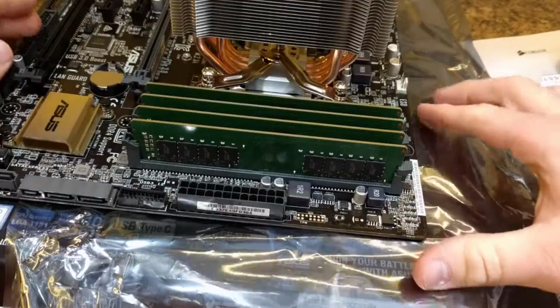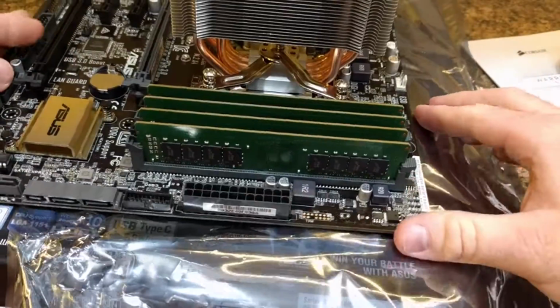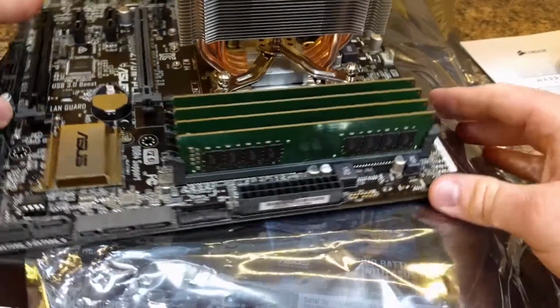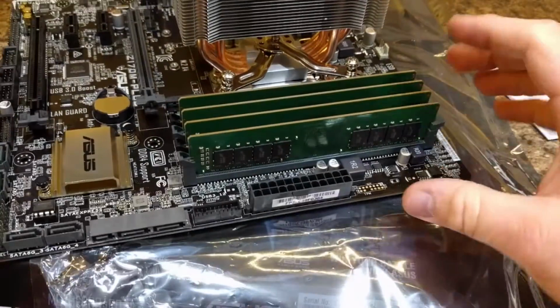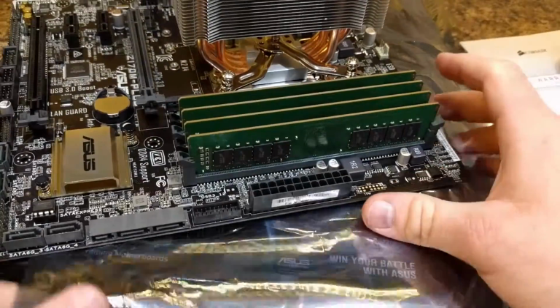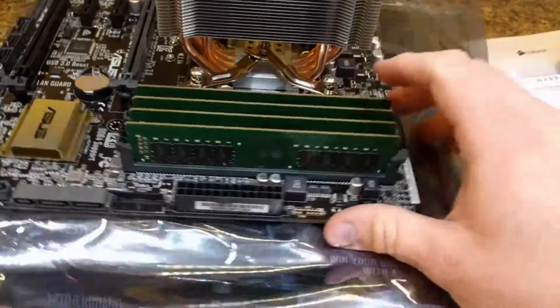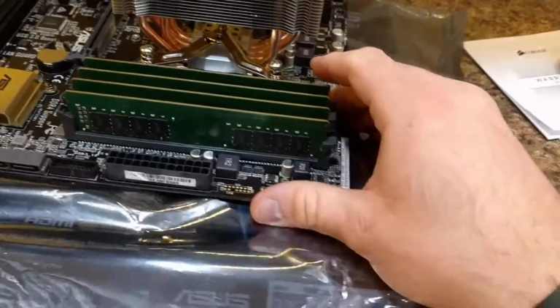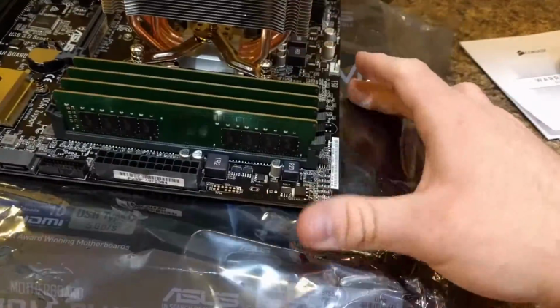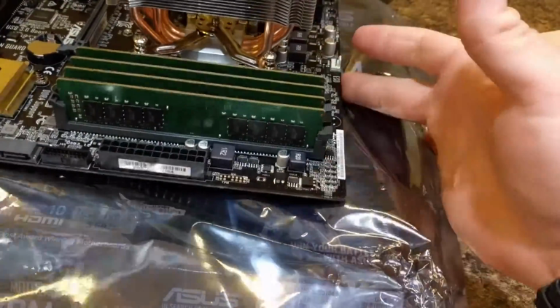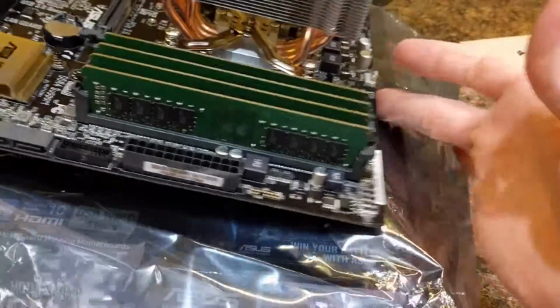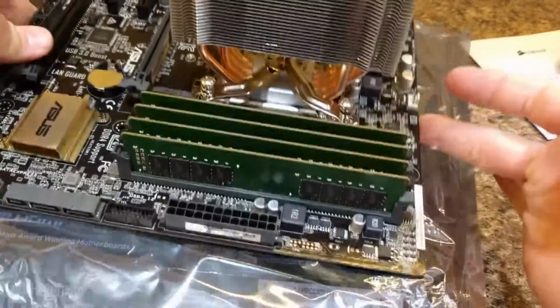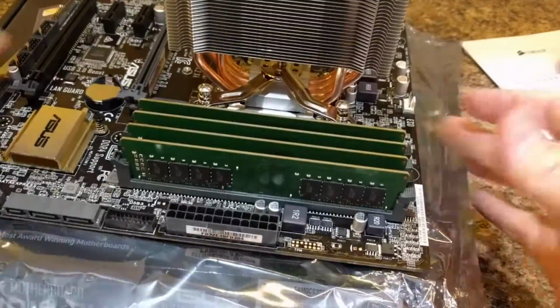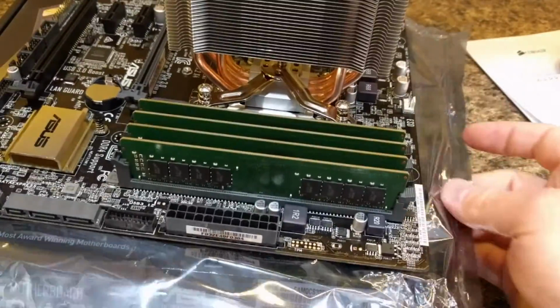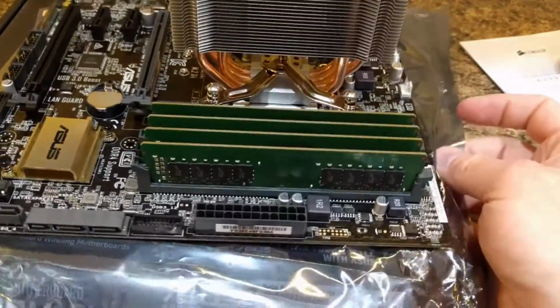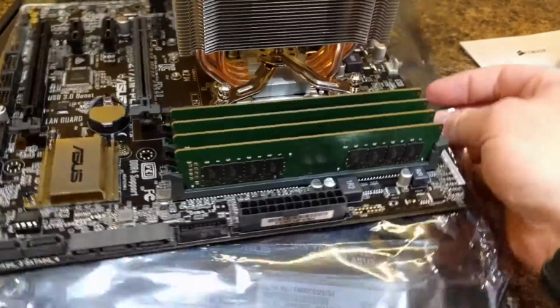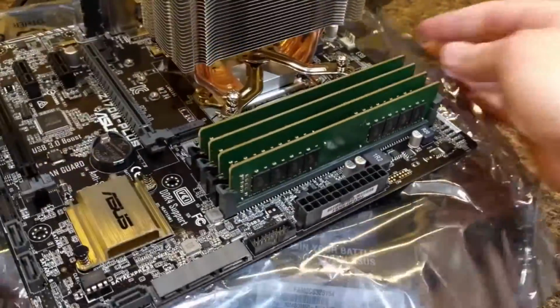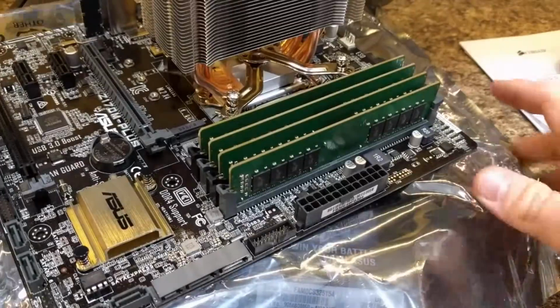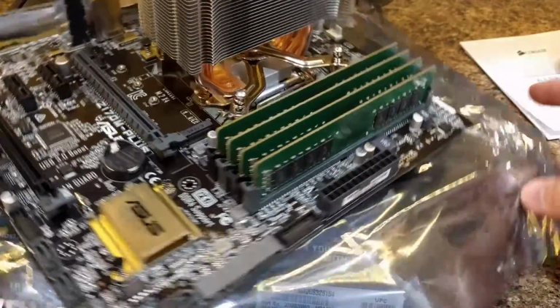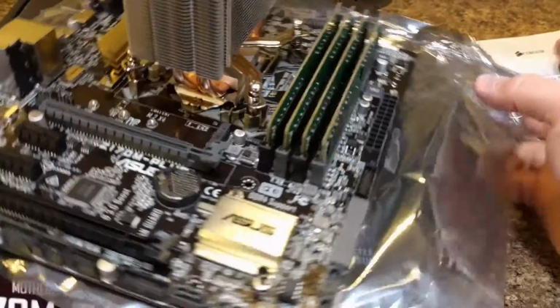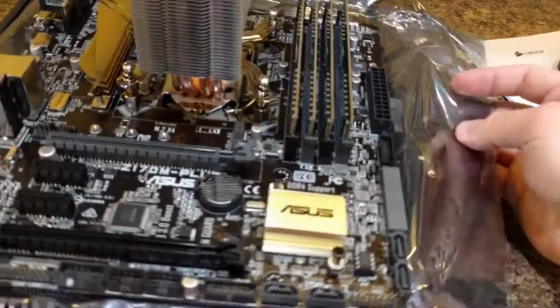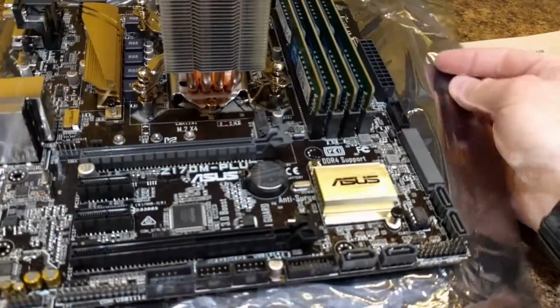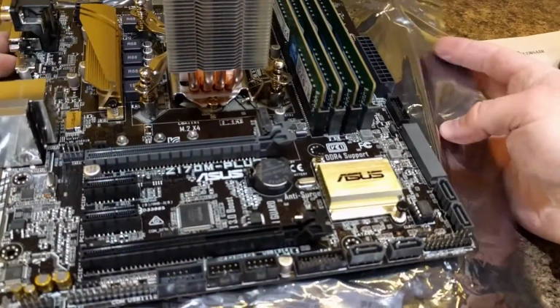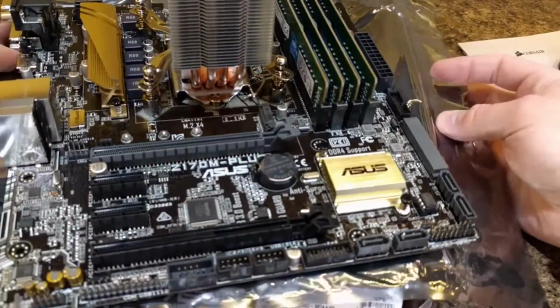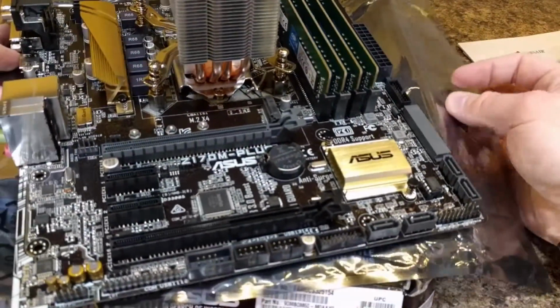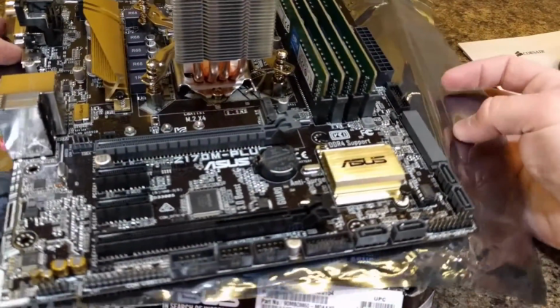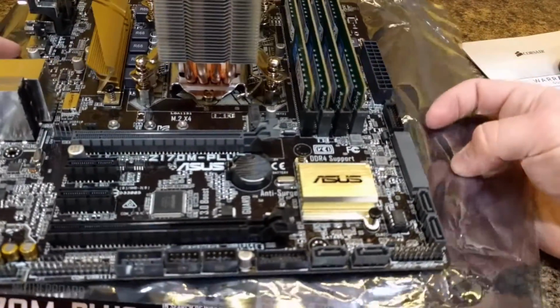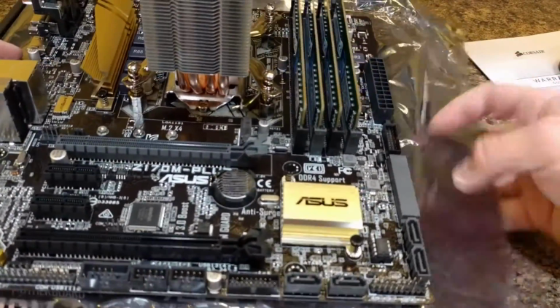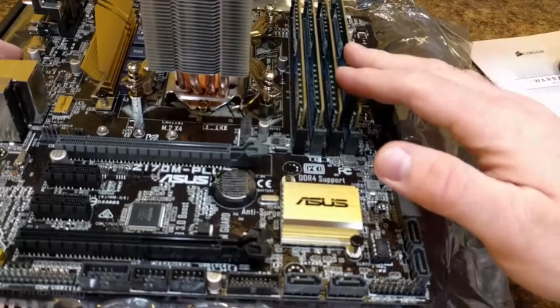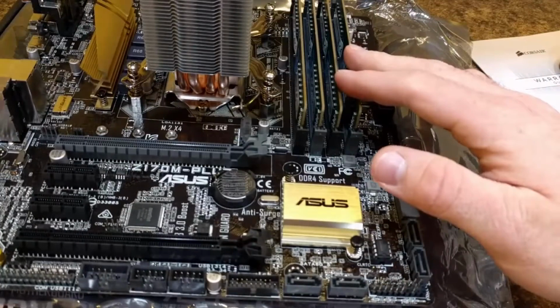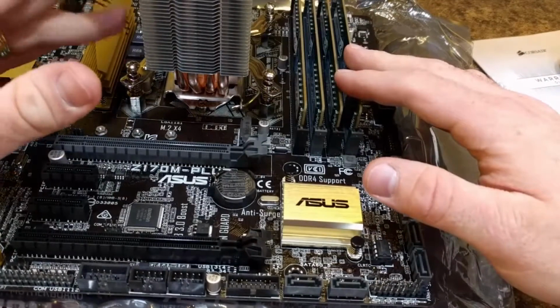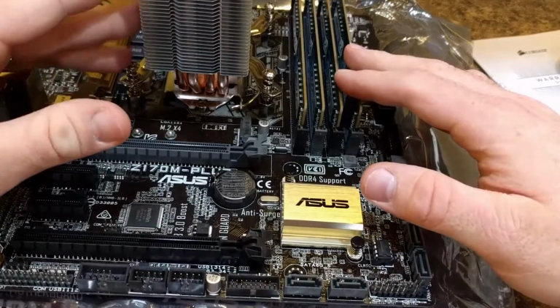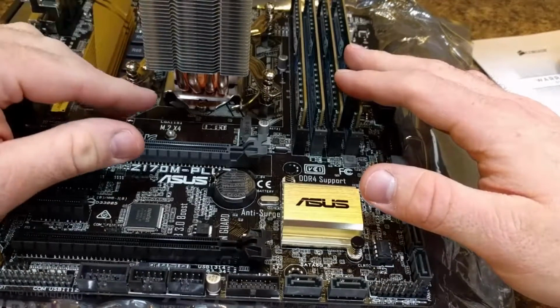Now that everything's installed with this new build, you want to hook up power and test it to make sure that it posts. On an existing computer, you just want to make sure it turns on, go into the system properties, and make sure you can see the upgraded RAM.